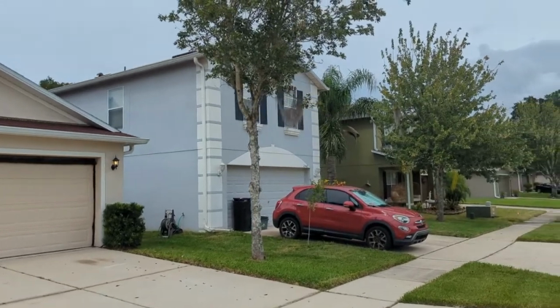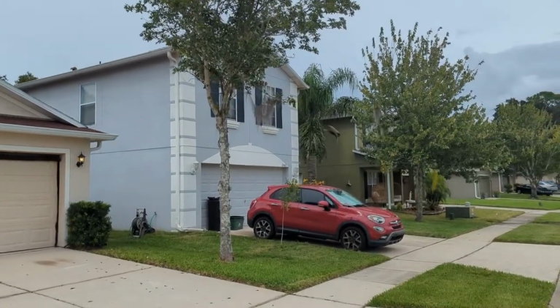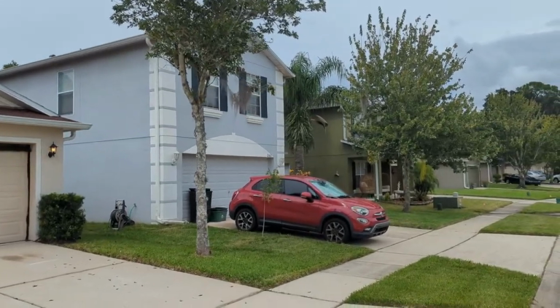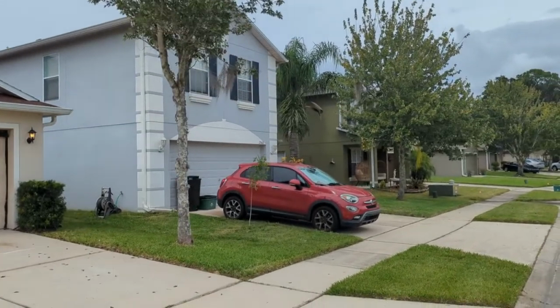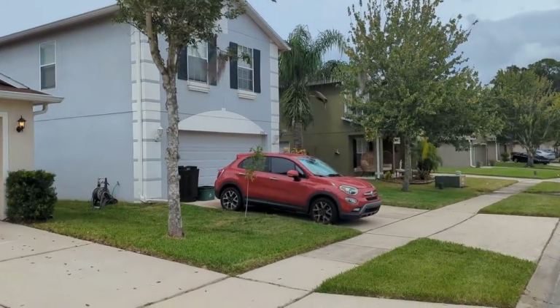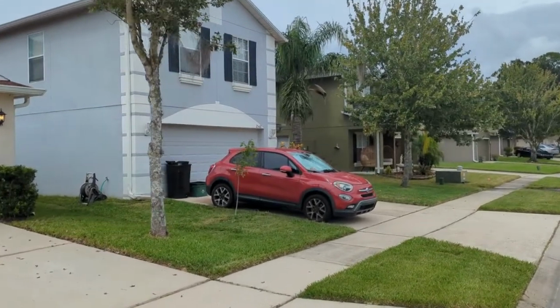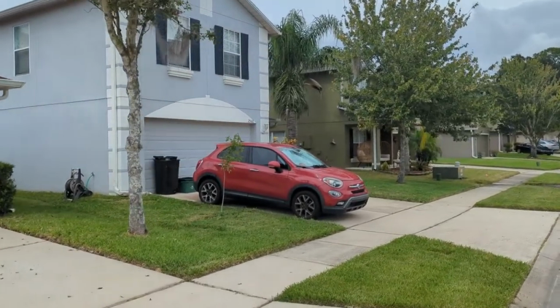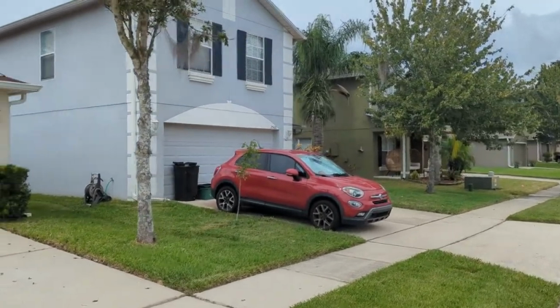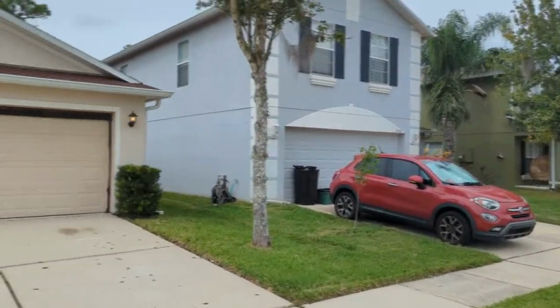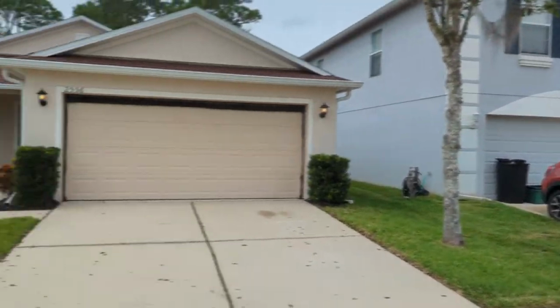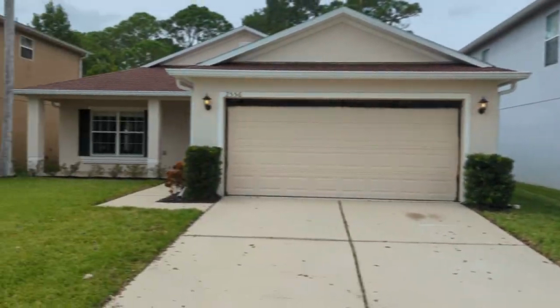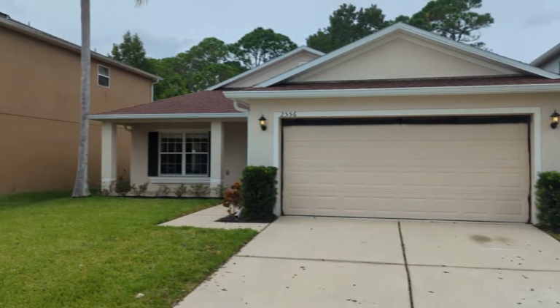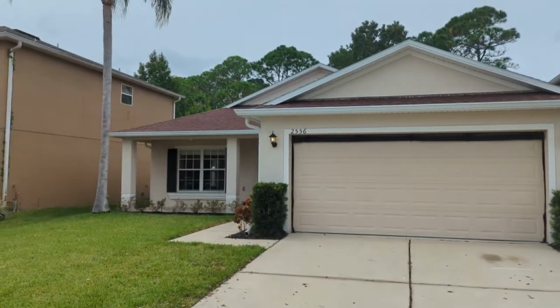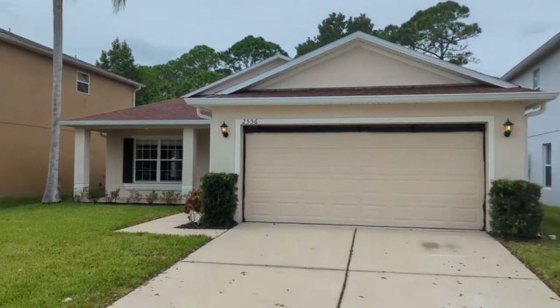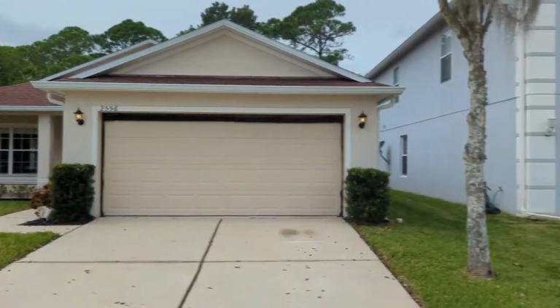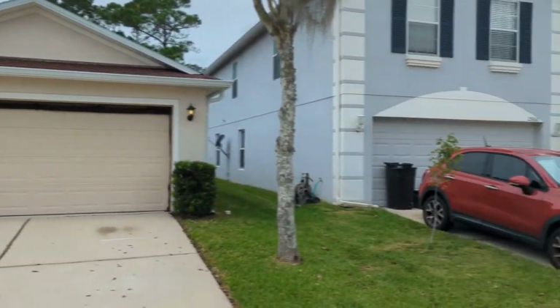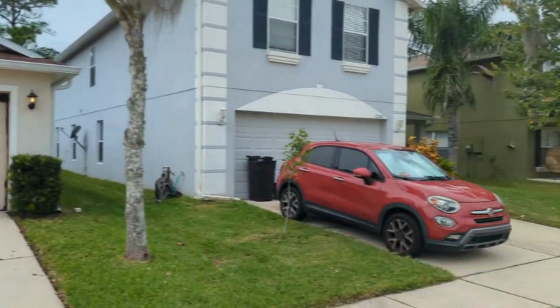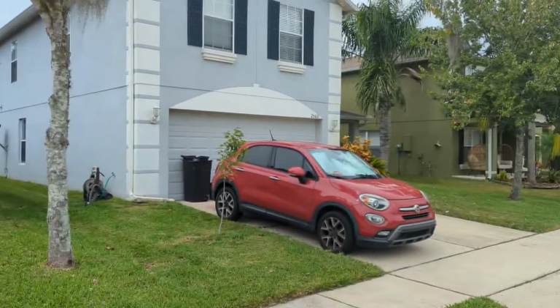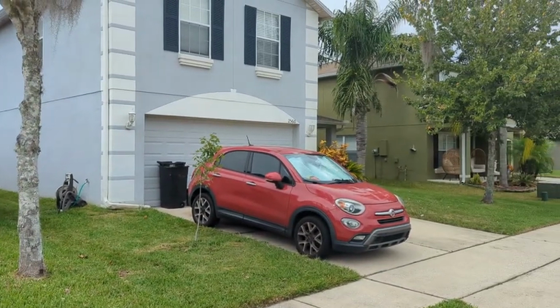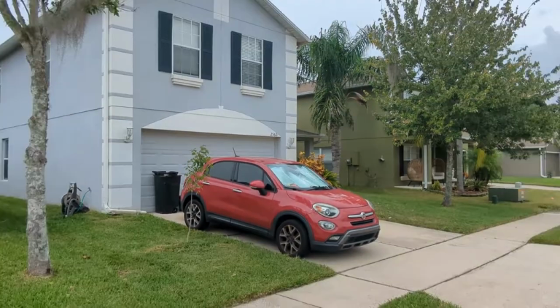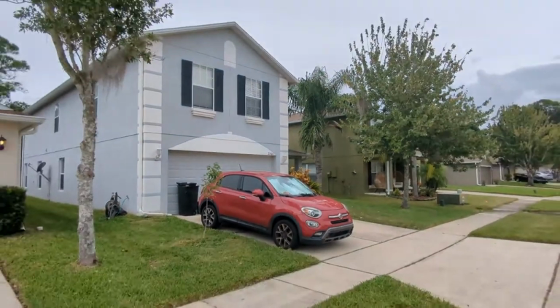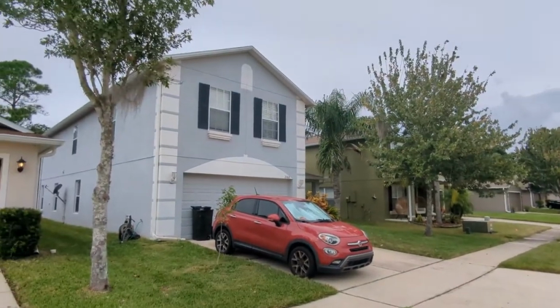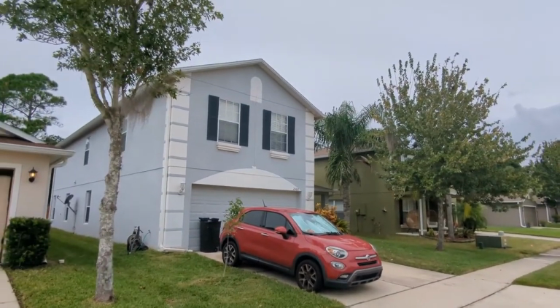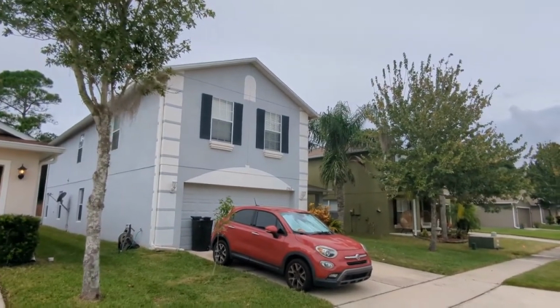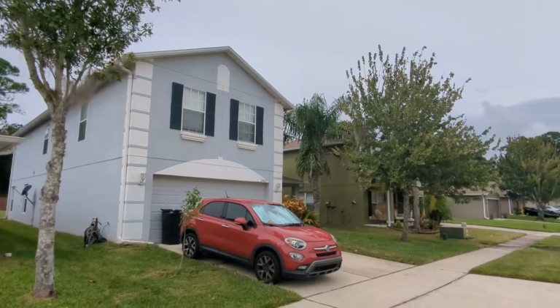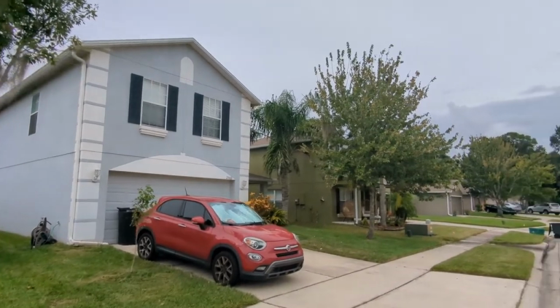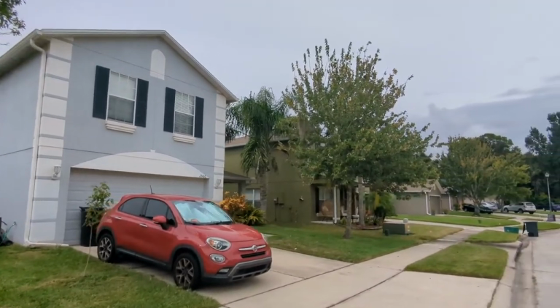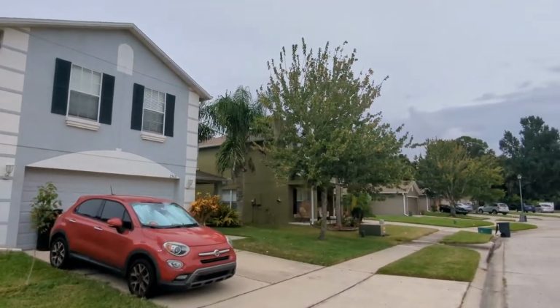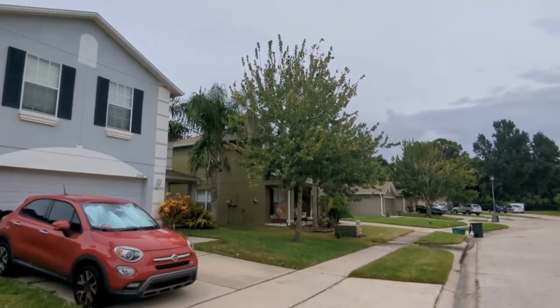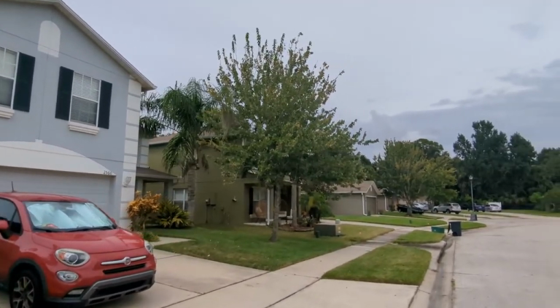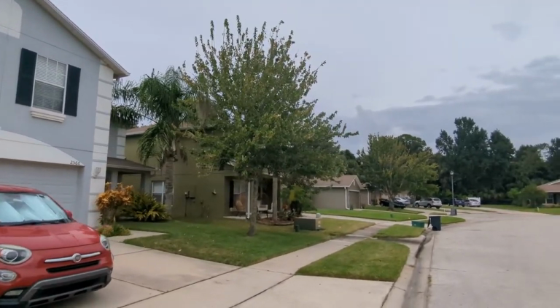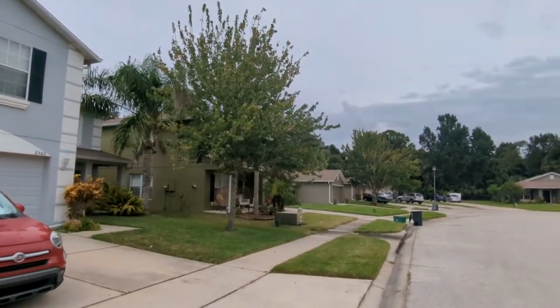The purpose of this video is to give you what you can't see if you look at the best pictures posted online on Zillow, trulyourrealtor.com, or Redfin.